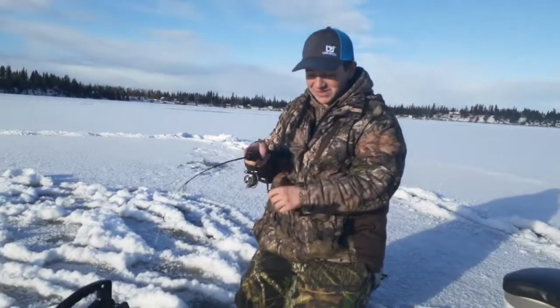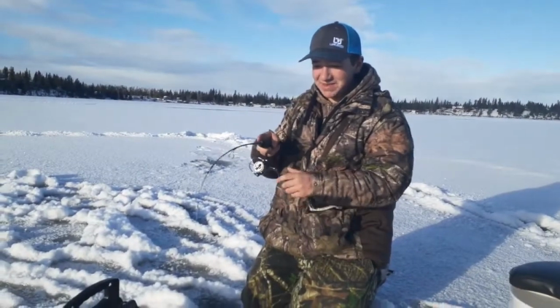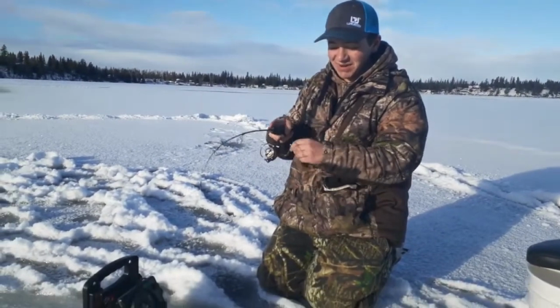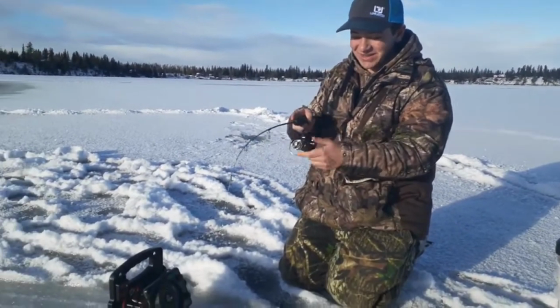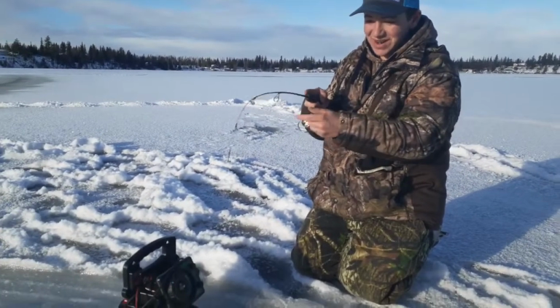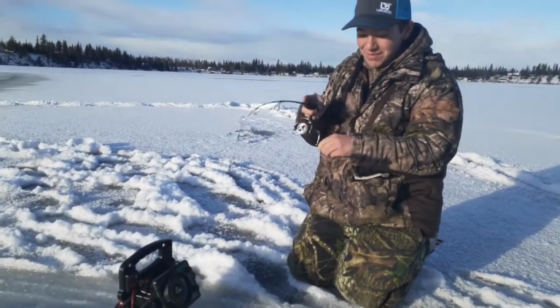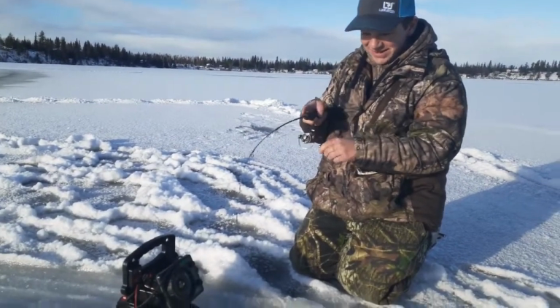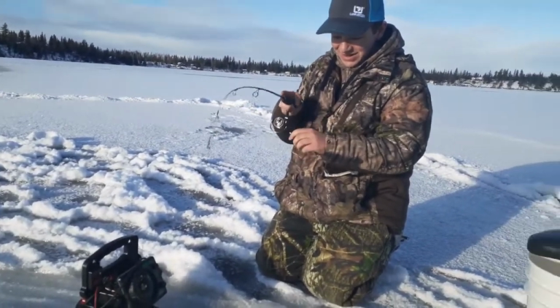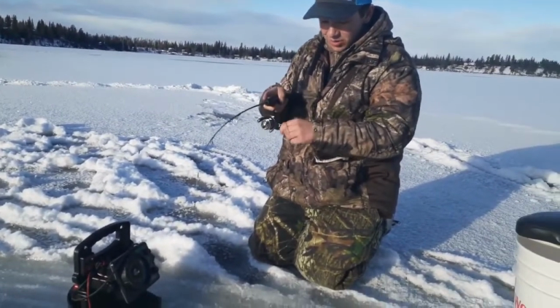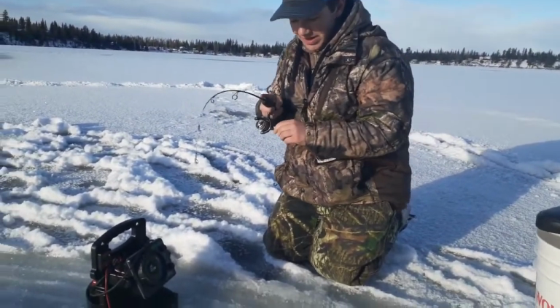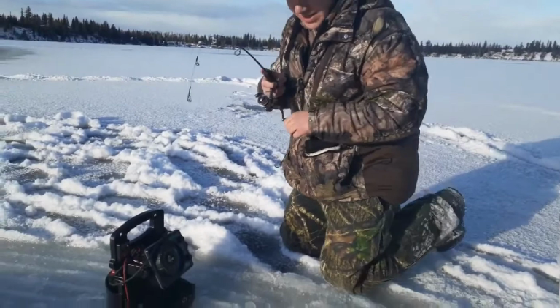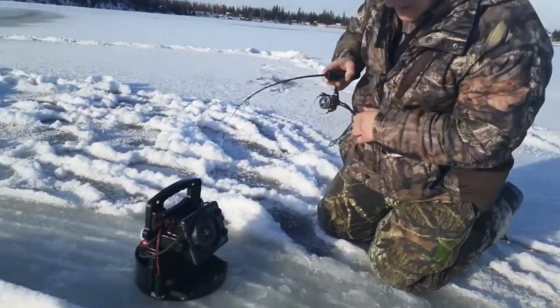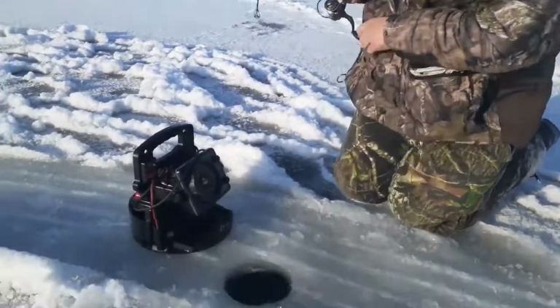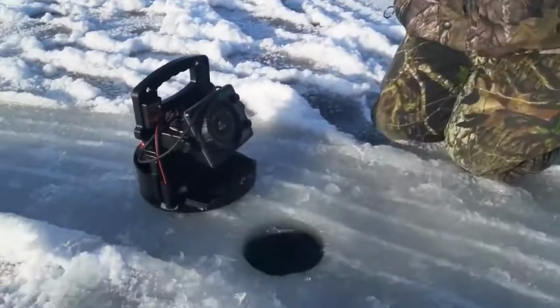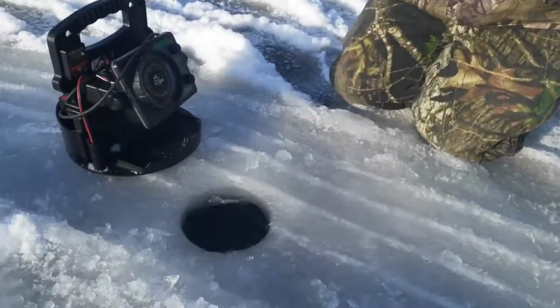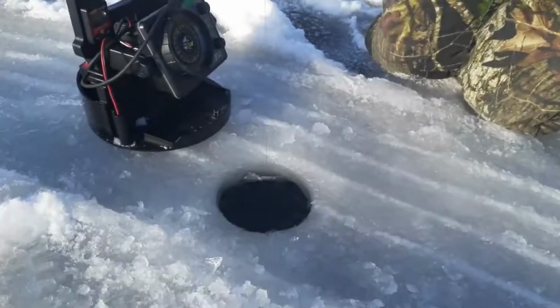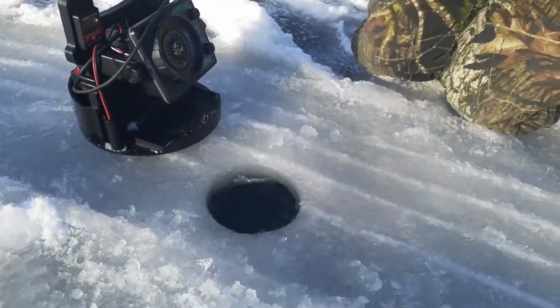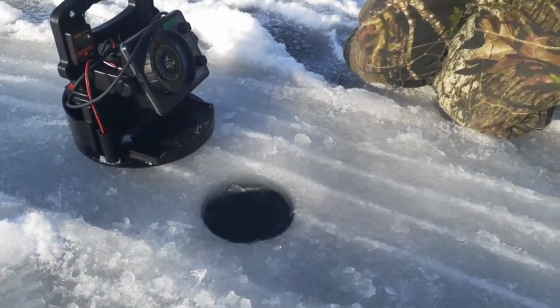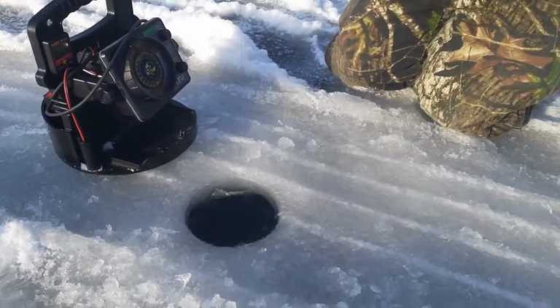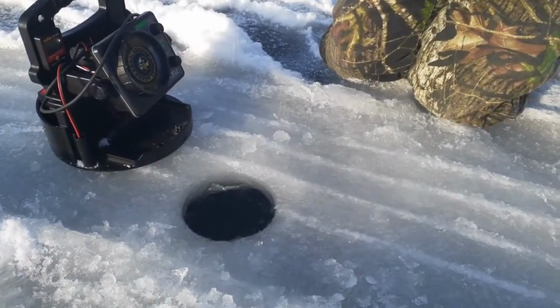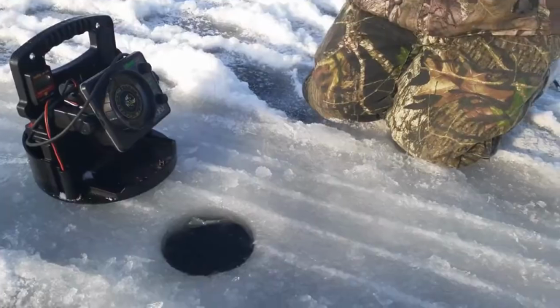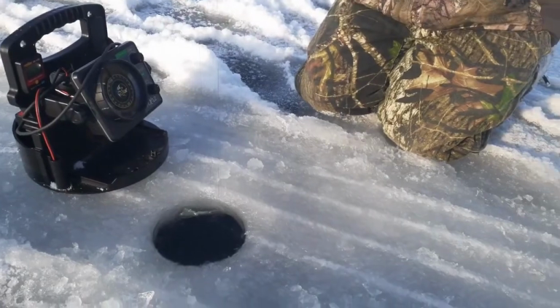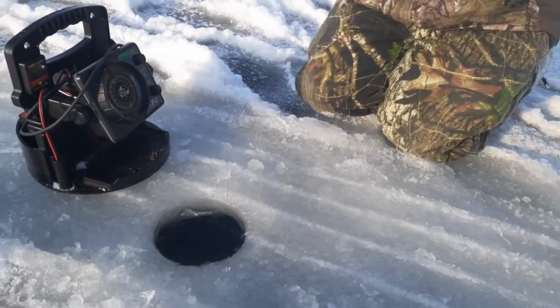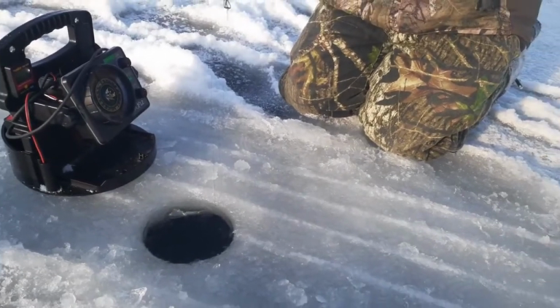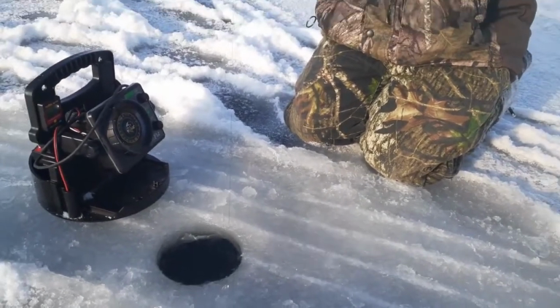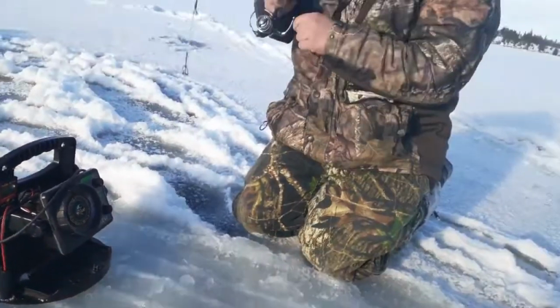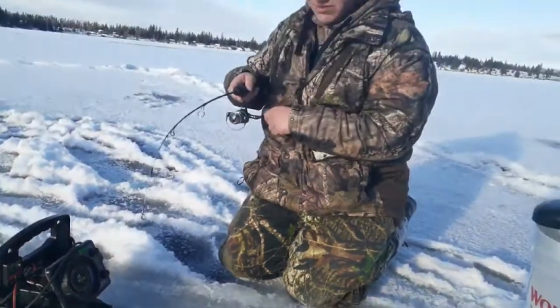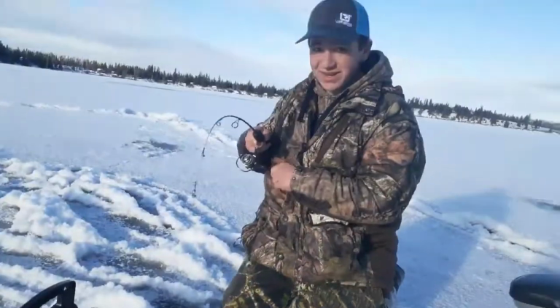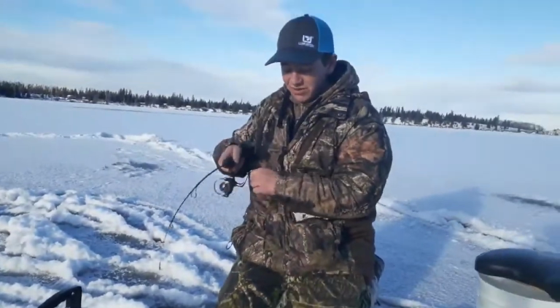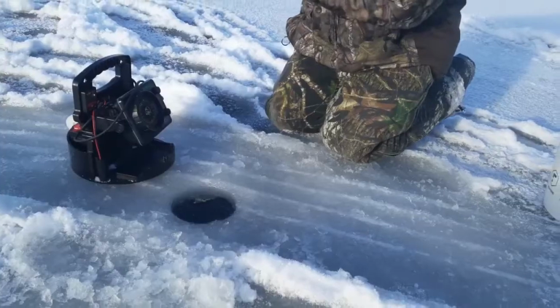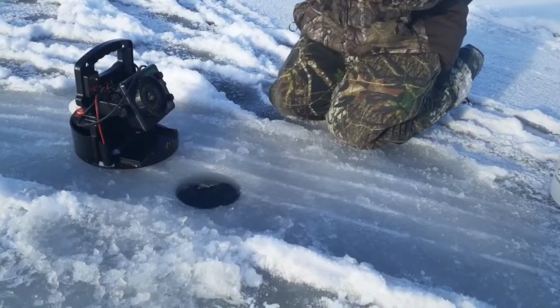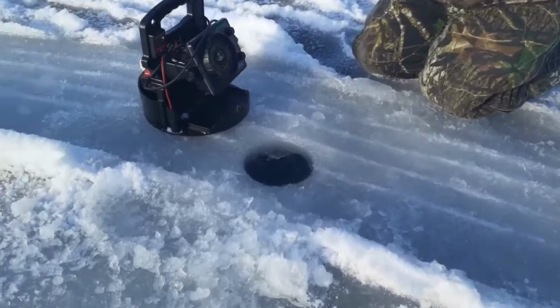First minute of the buzz bomb down there and we're hooked up with a burbot - hope it's a burbot anyways, it's fighting like one. Sweden's the first eel pout of the season, feels like a burbot. This is probably the best first ice we've ever had at one of our favorite burbot spots.